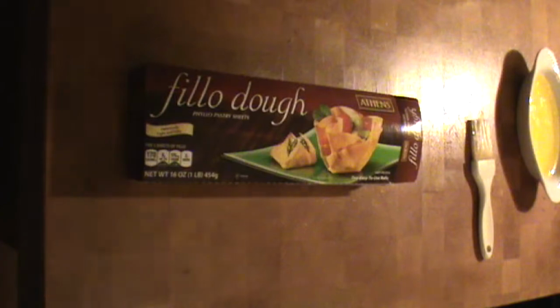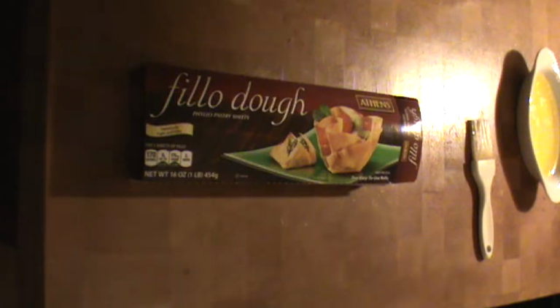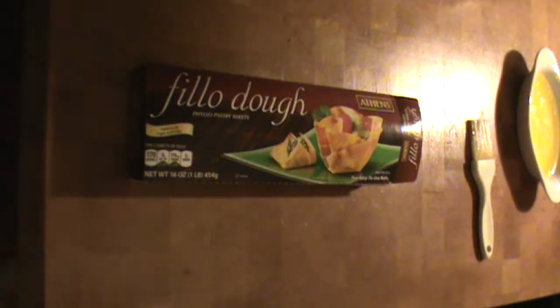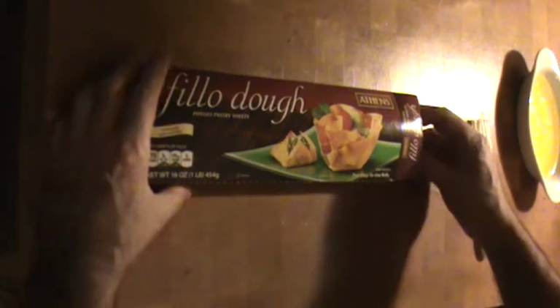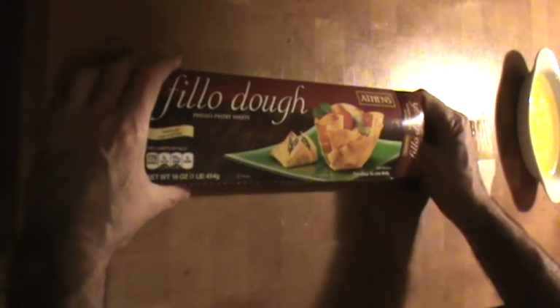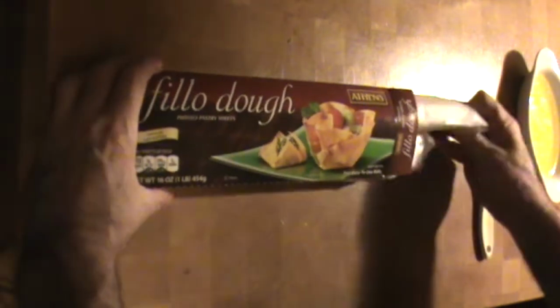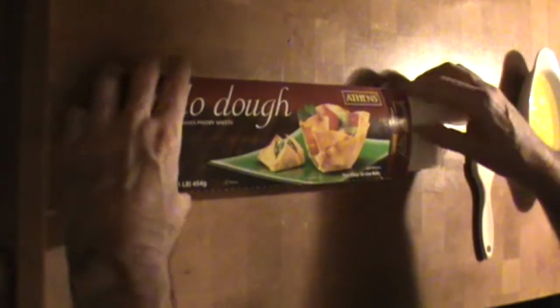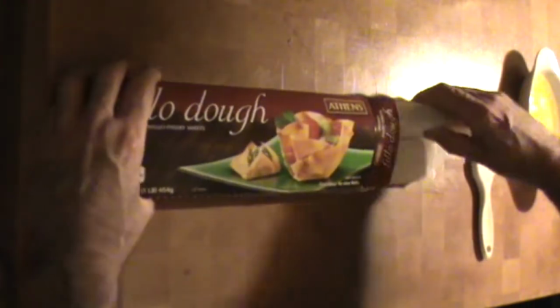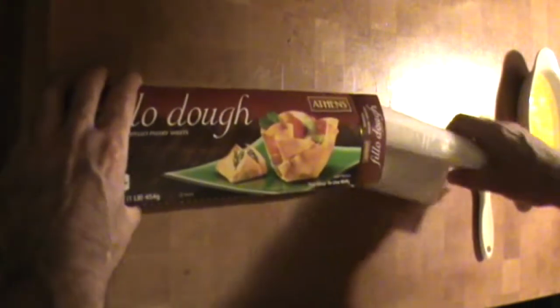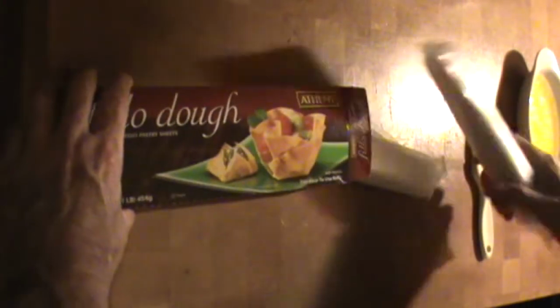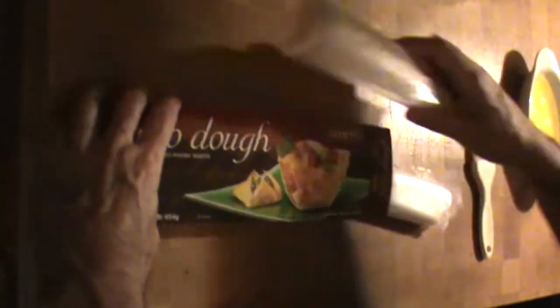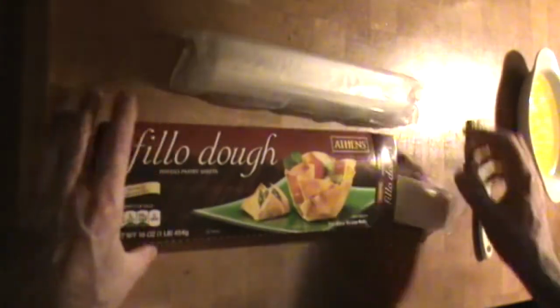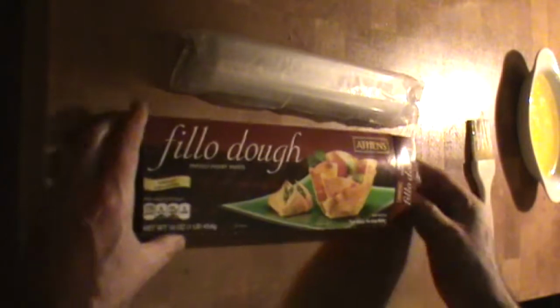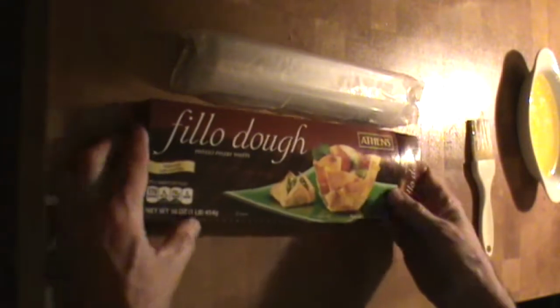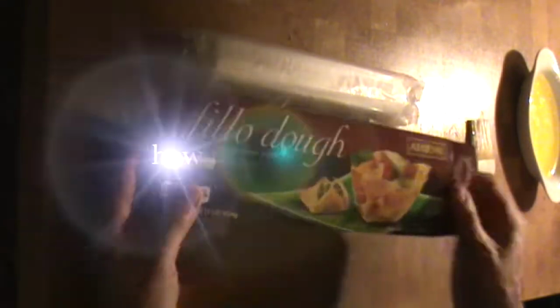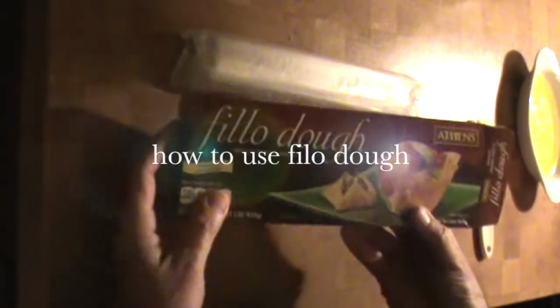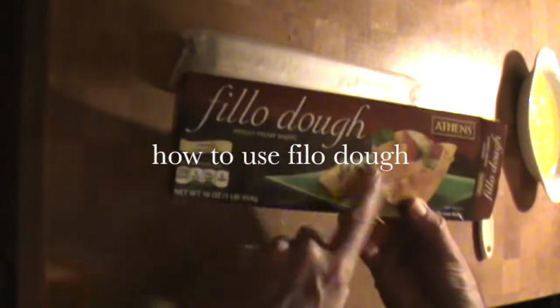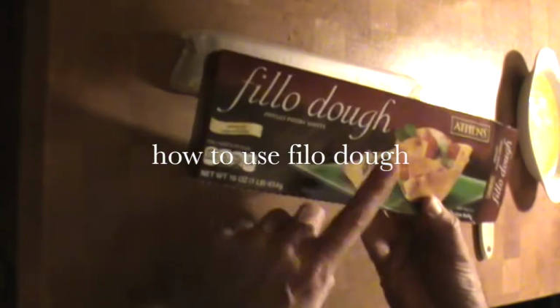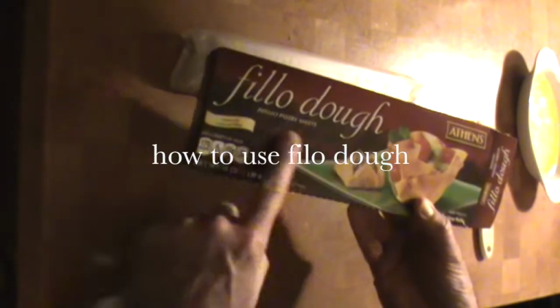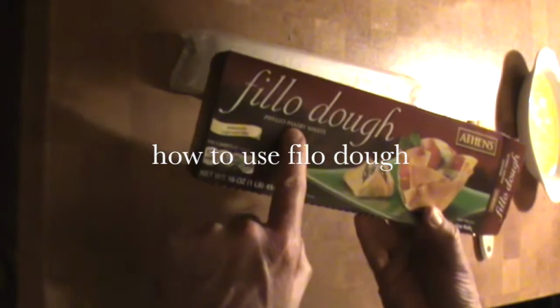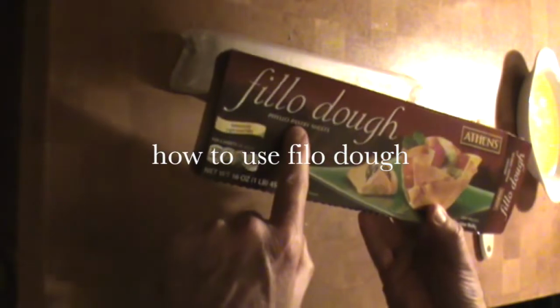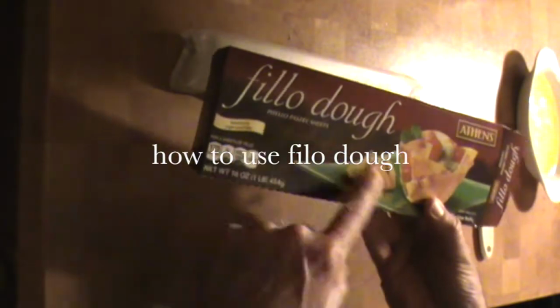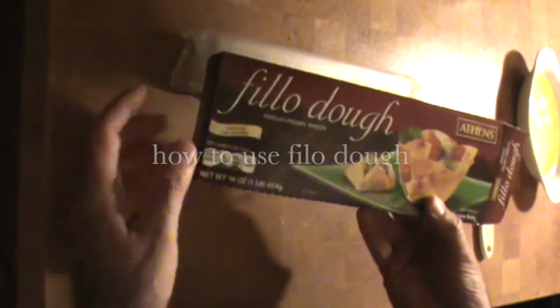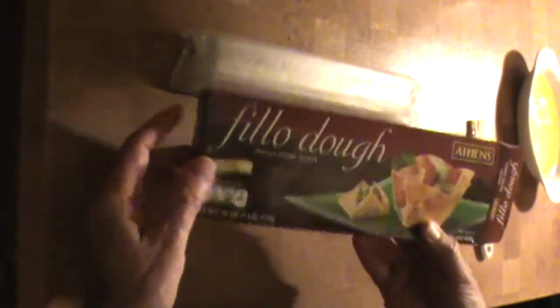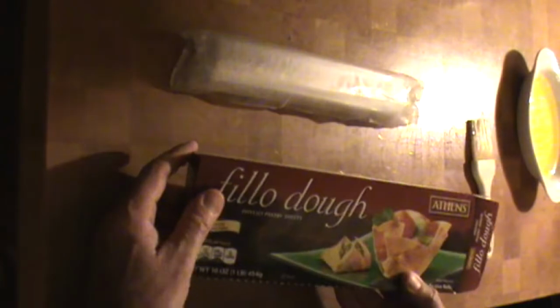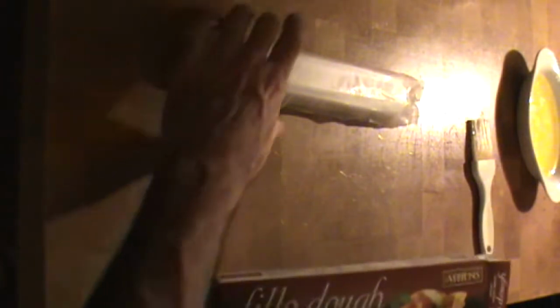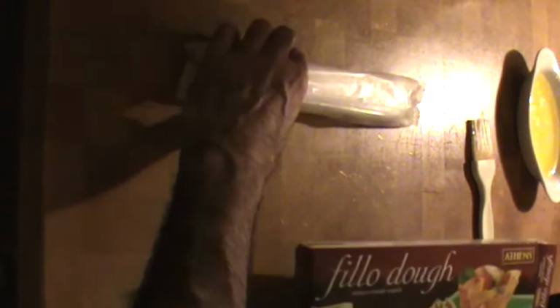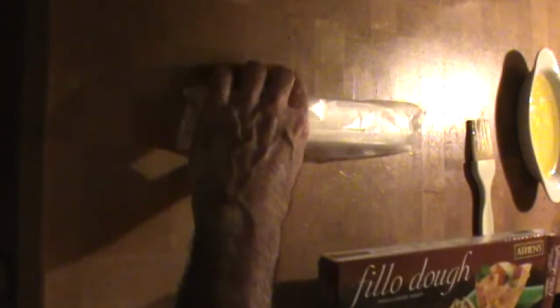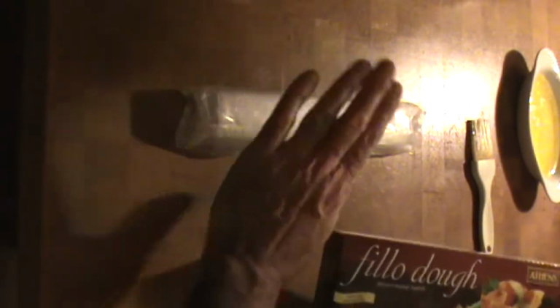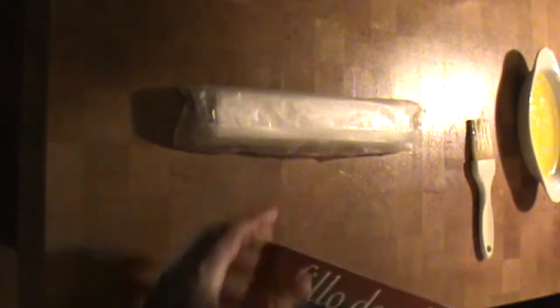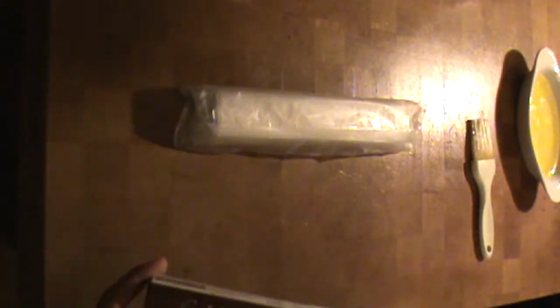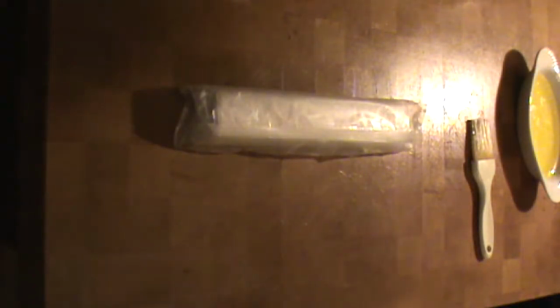Hello, Chef here. I thought I'd give you a quick tutorial on working with phyllo dough today. Phyllo dough comes from Greece. It's super thin pastry sheets and you have to defrost it — you don't want it frozen.